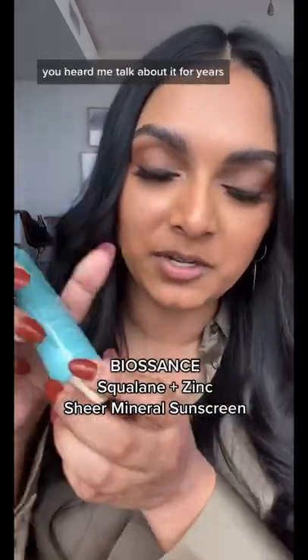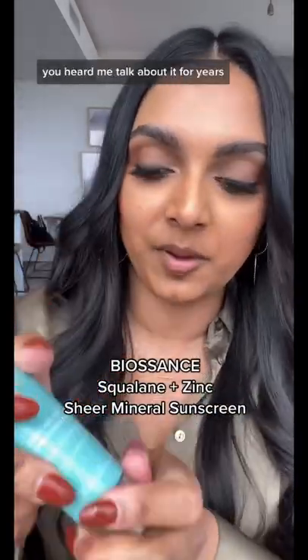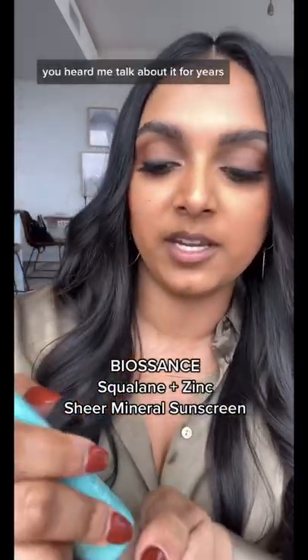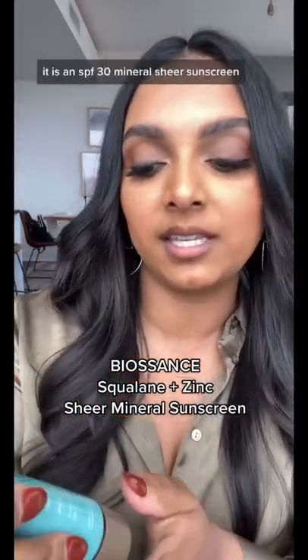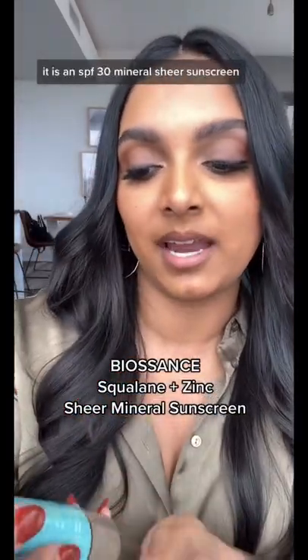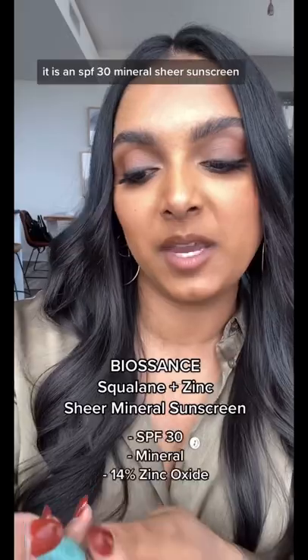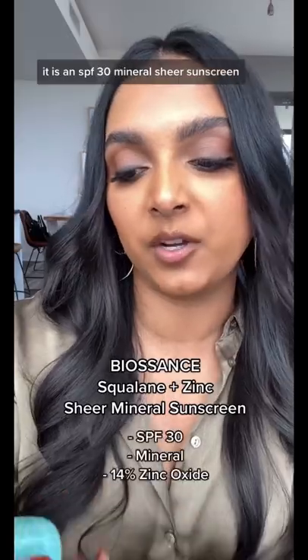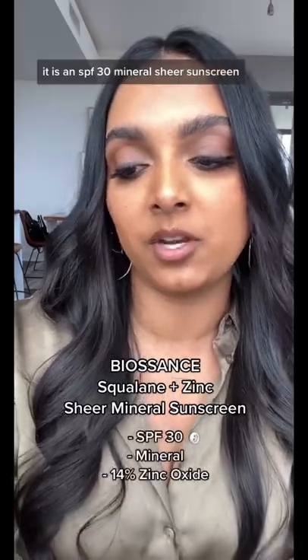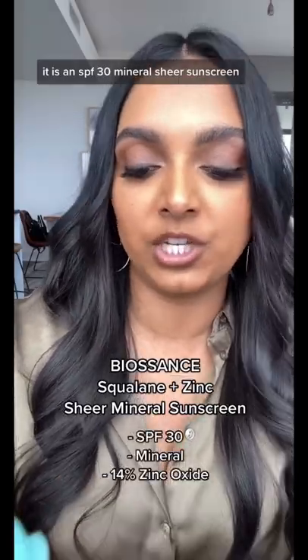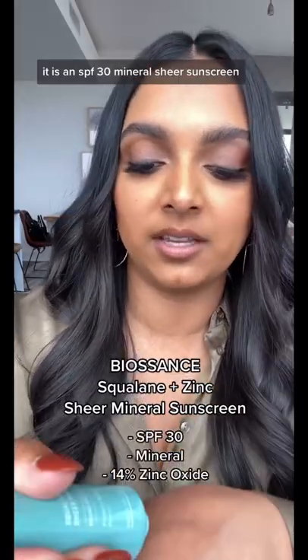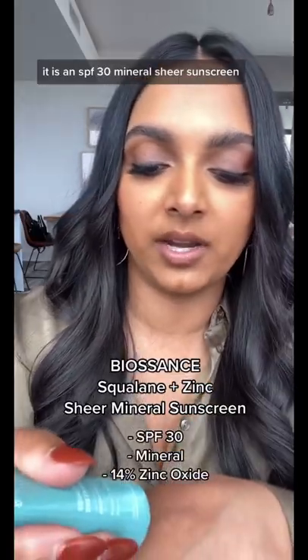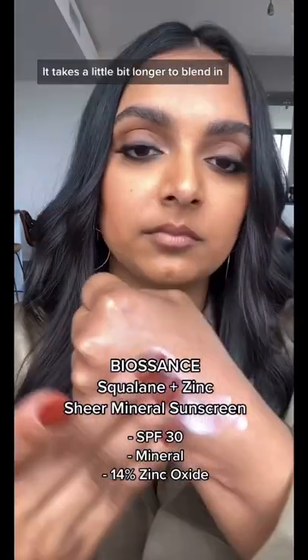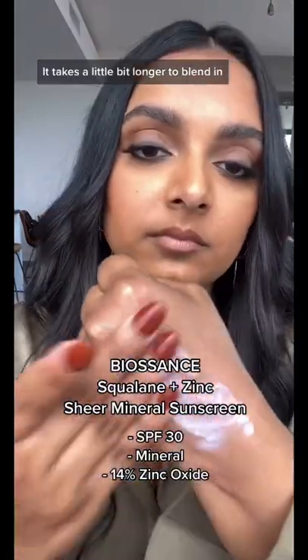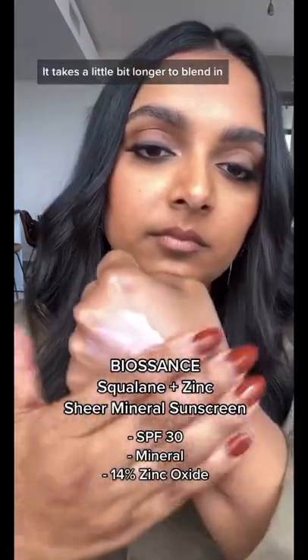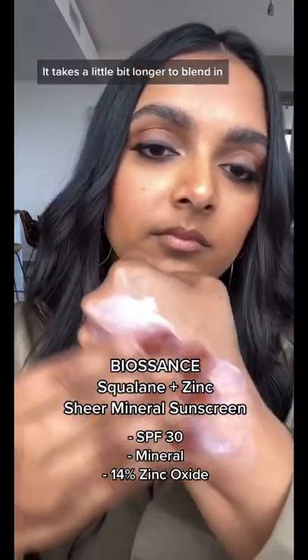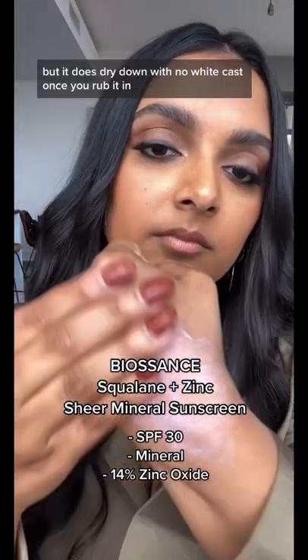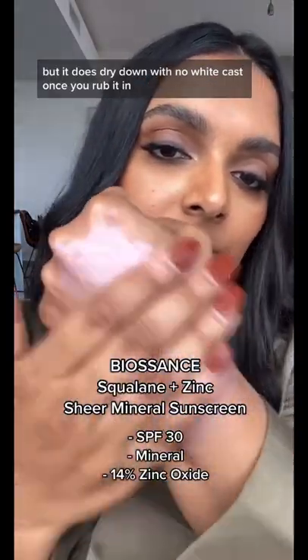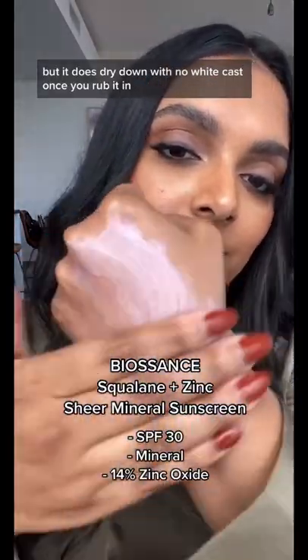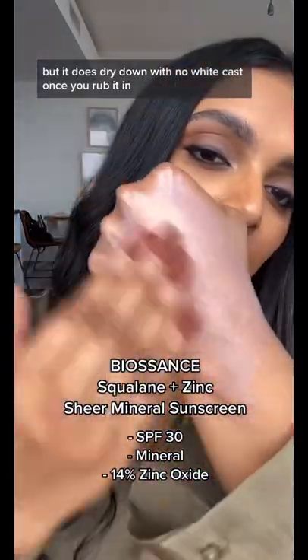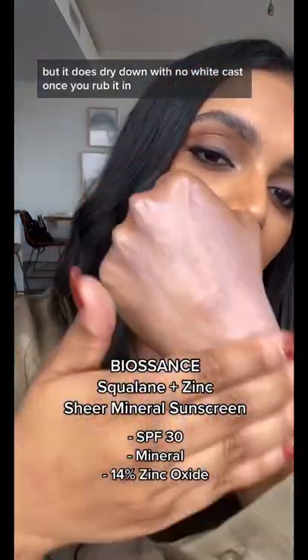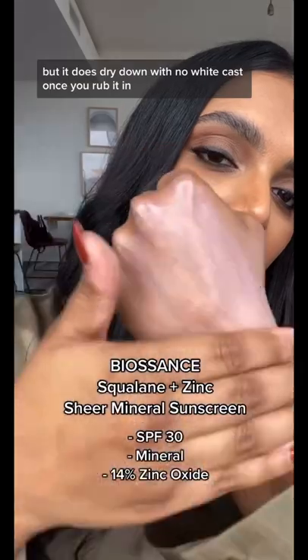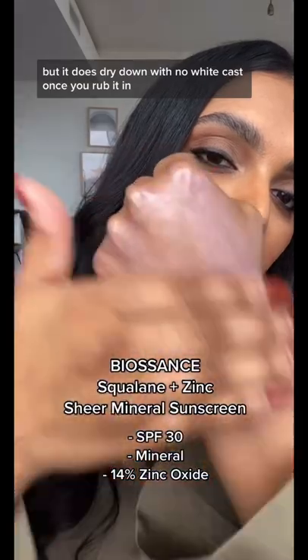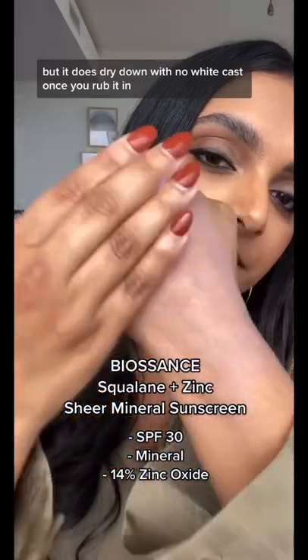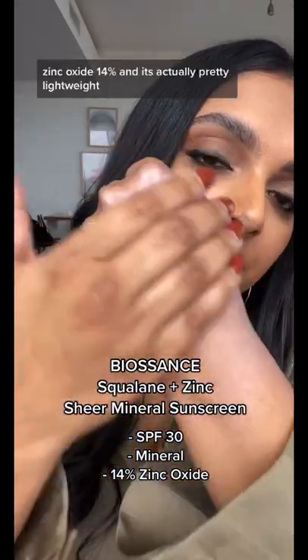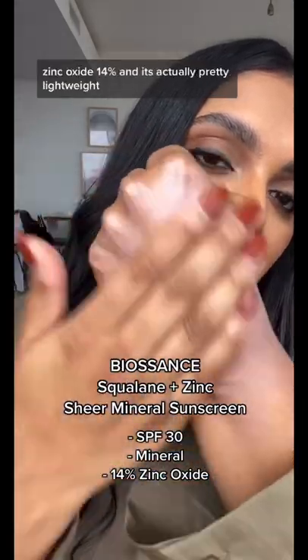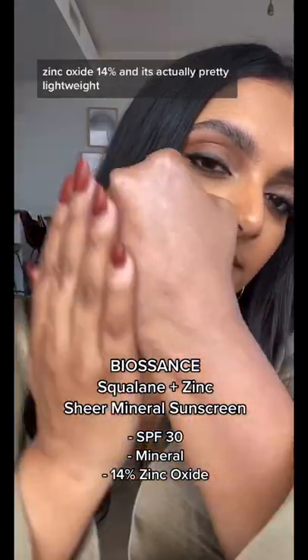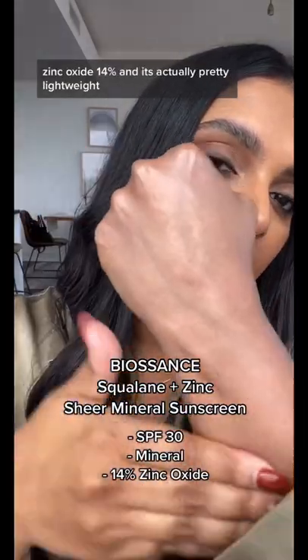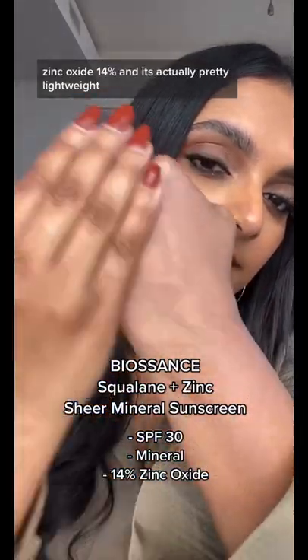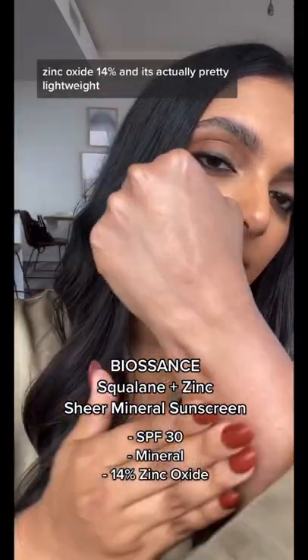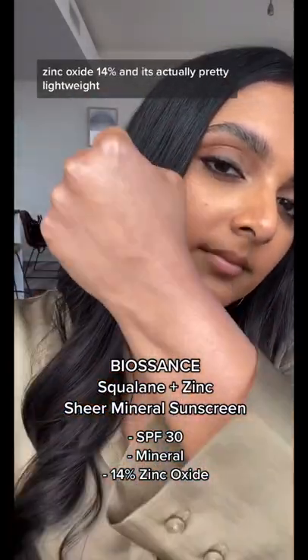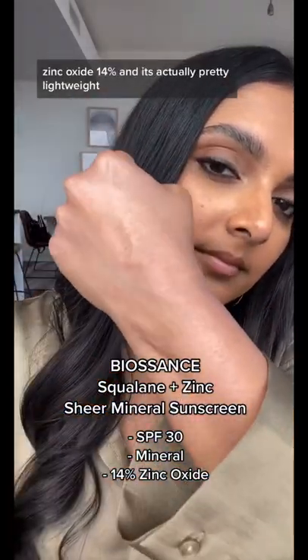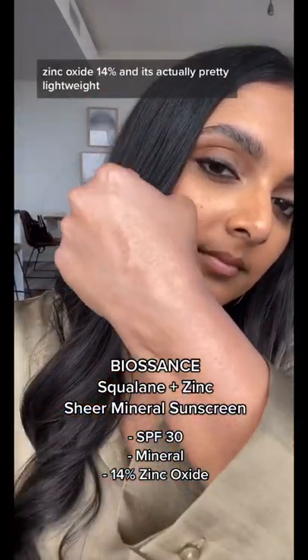This one is from Biossance — you've heard me talk about it for years. It is an SPF 30 mineral sheer sunscreen. It takes a little bit longer to blend in, but it does dry down with no white cast once you rub it in. Zinc oxide 14% and it's actually pretty lightweight.